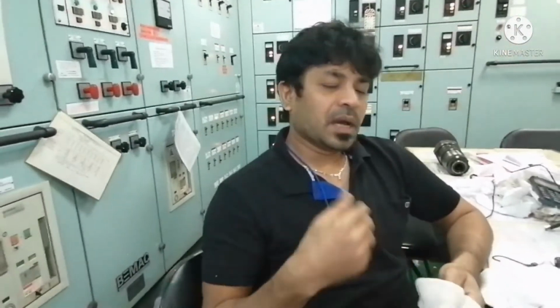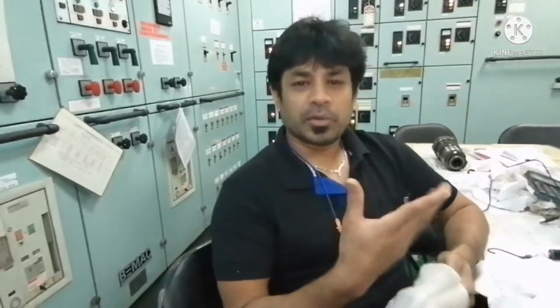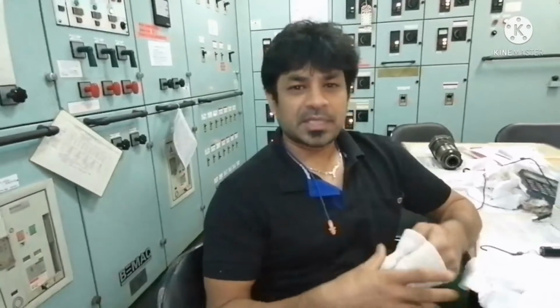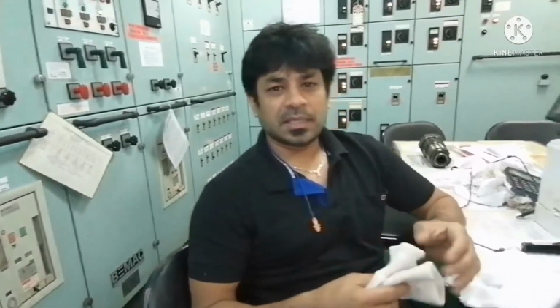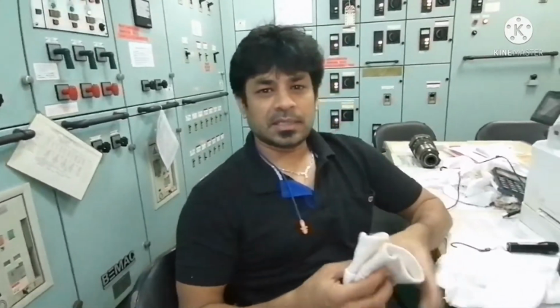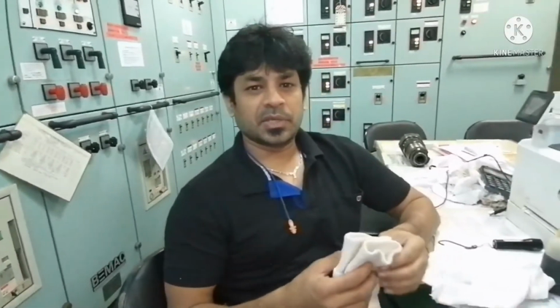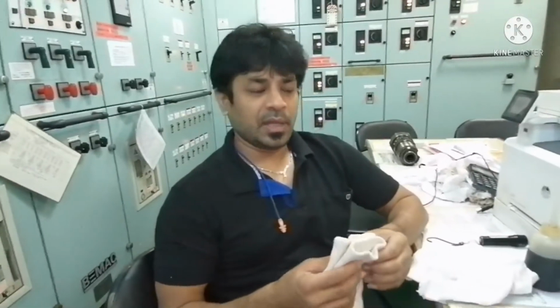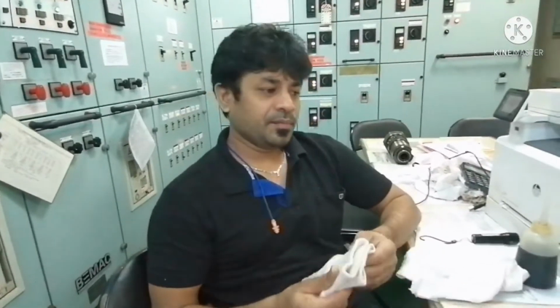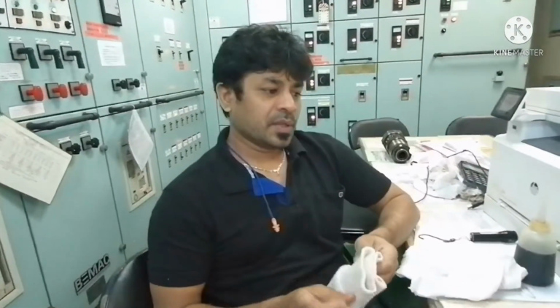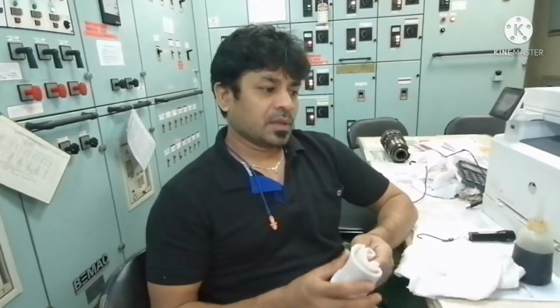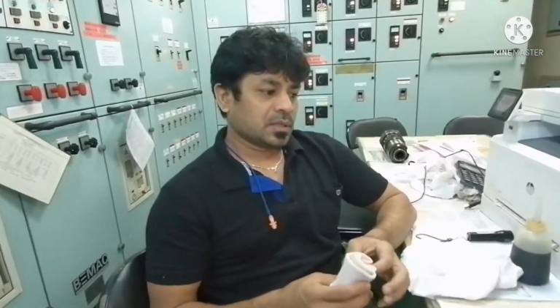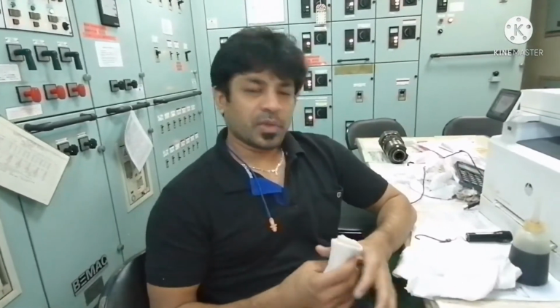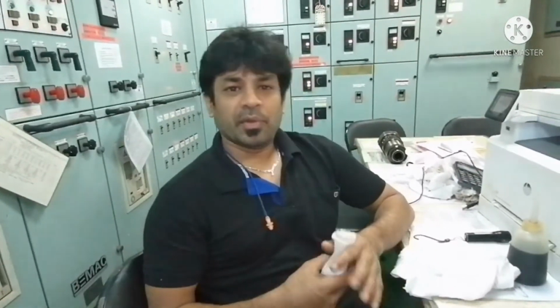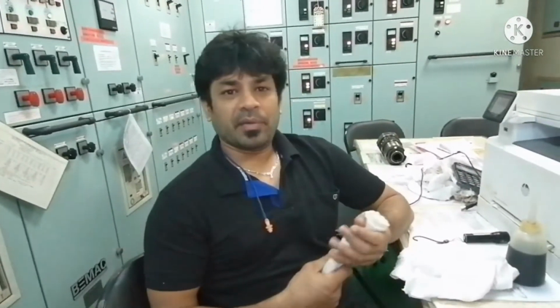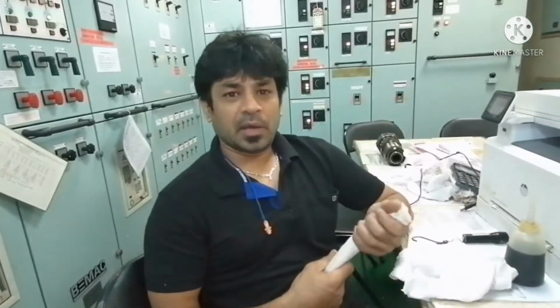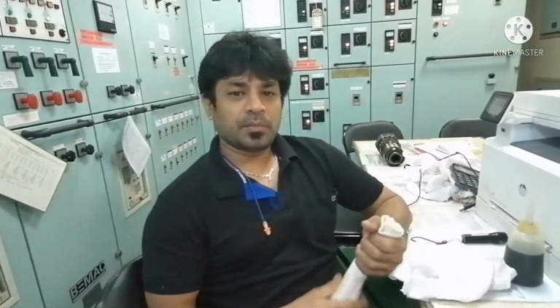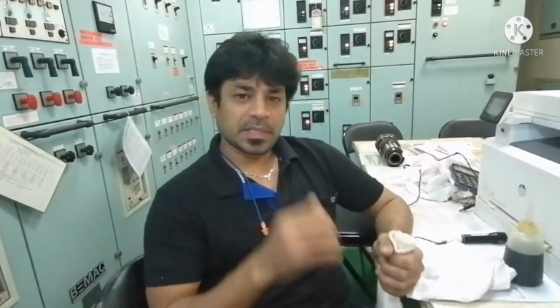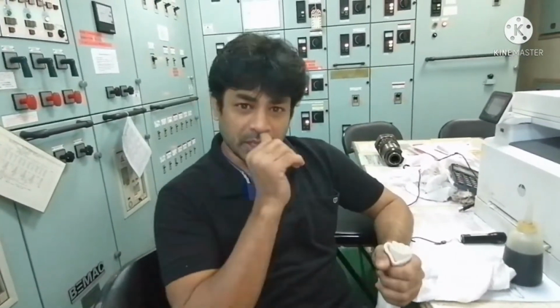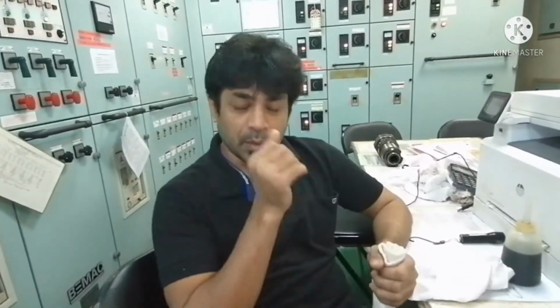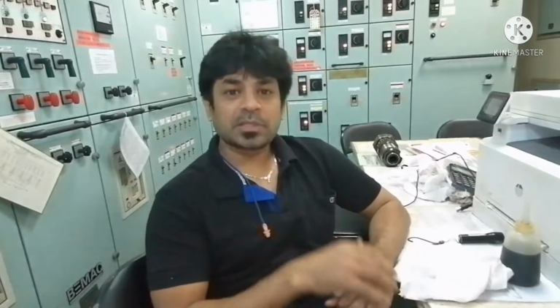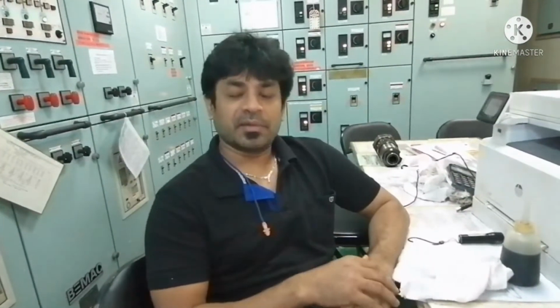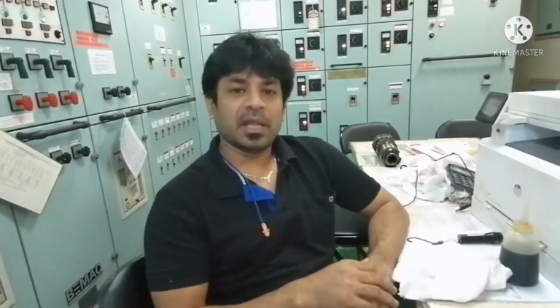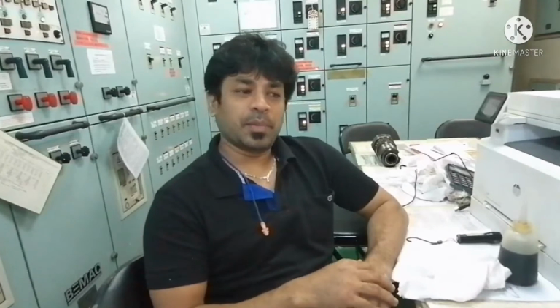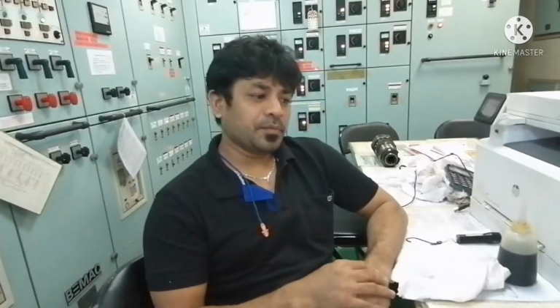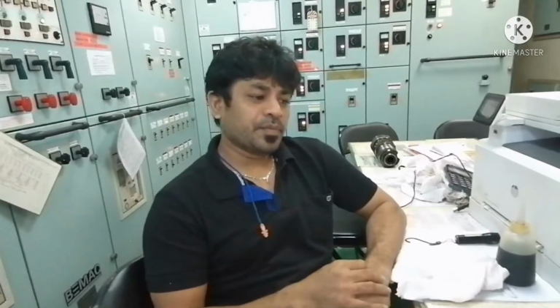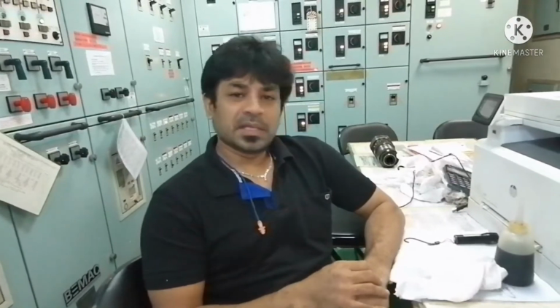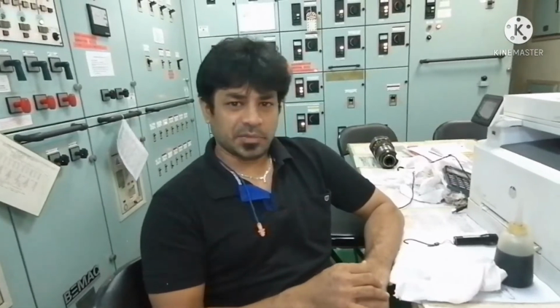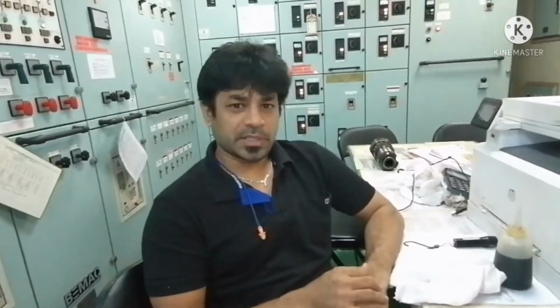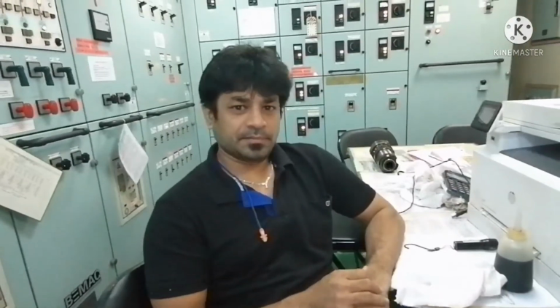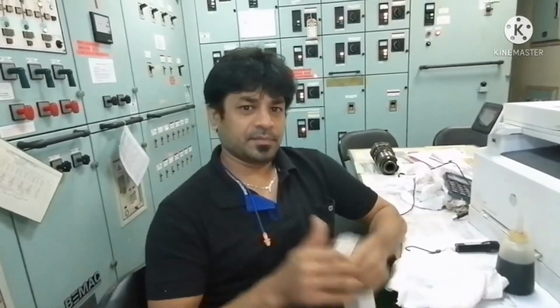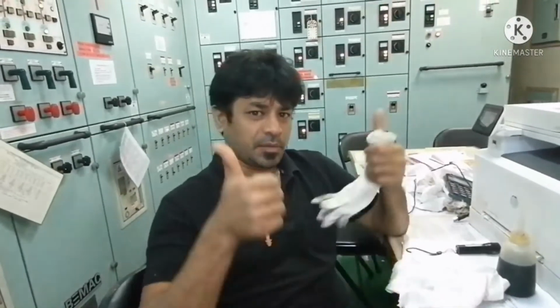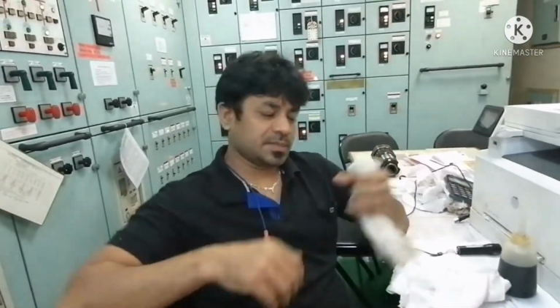If you have any doubts, please put them in the comment box — I will definitely reply. Thanks for watching, thank you guys.